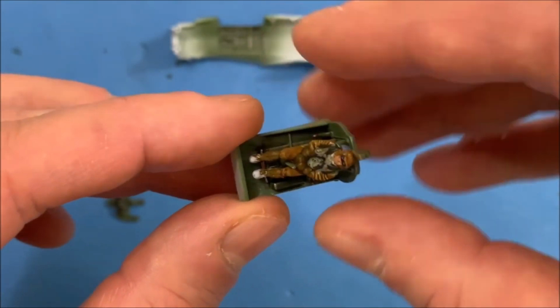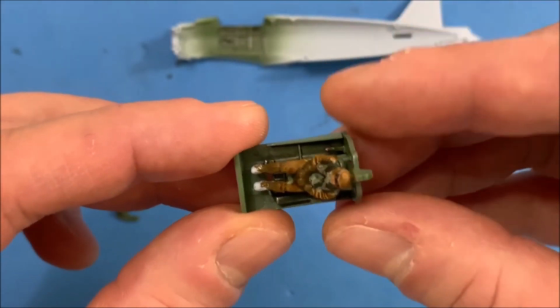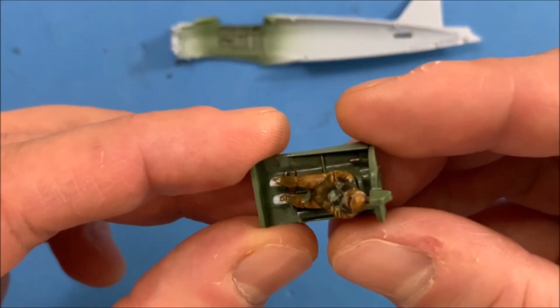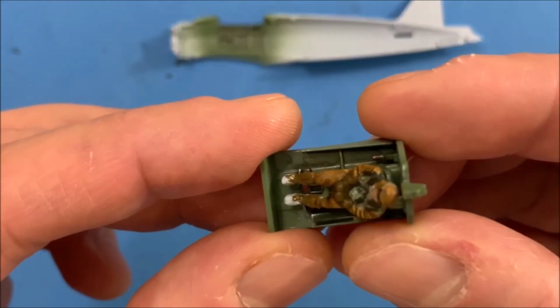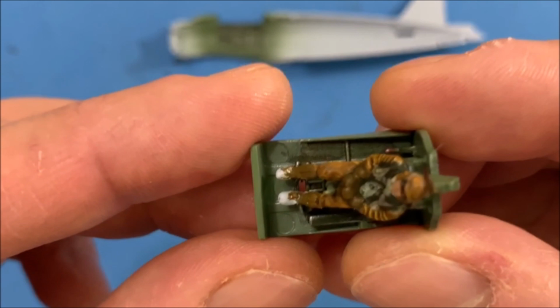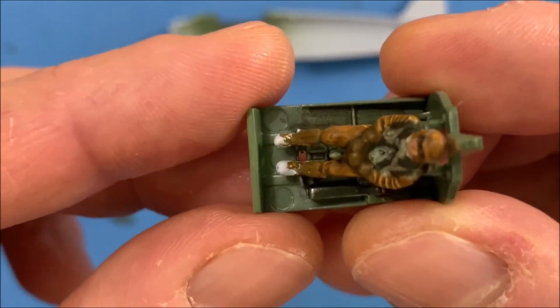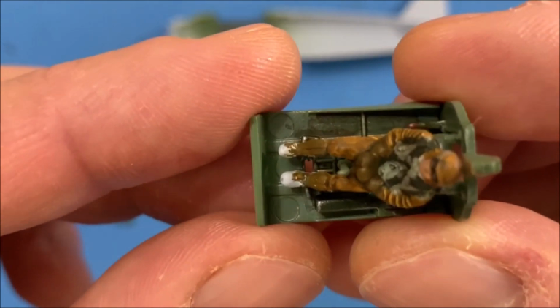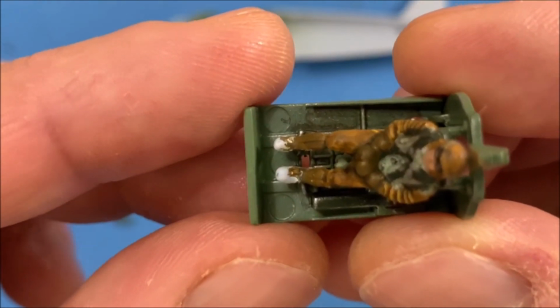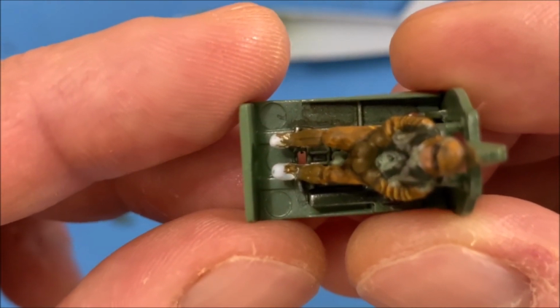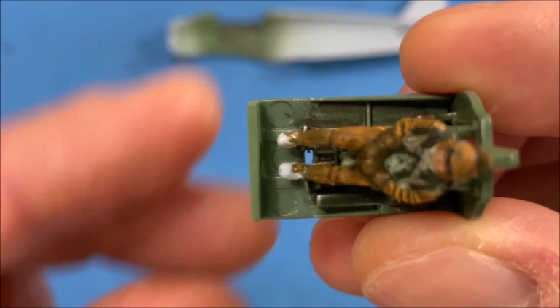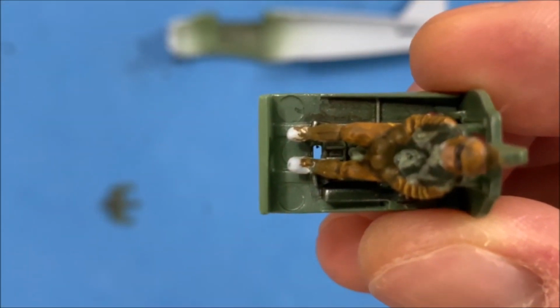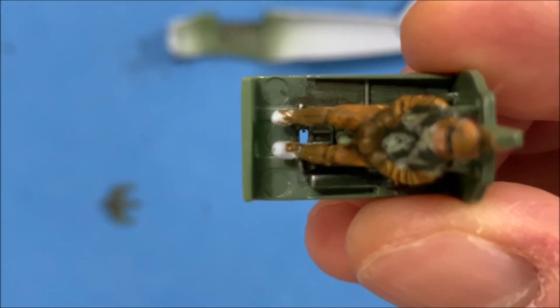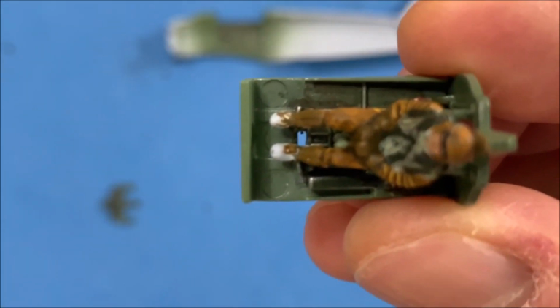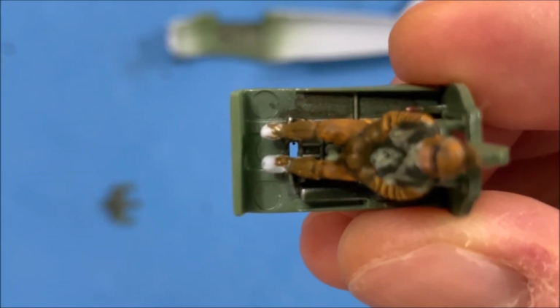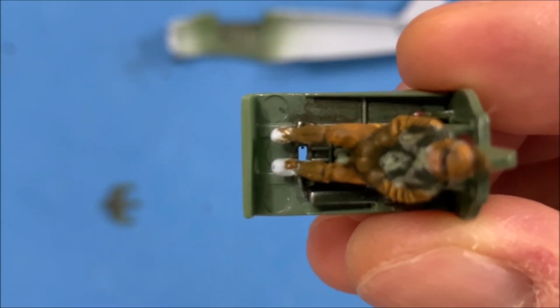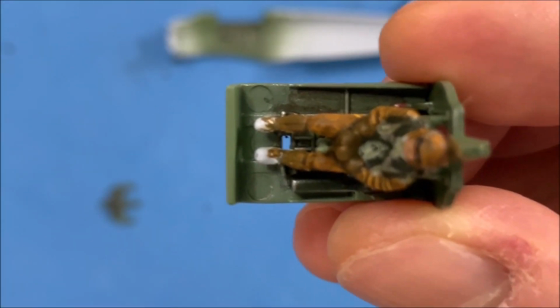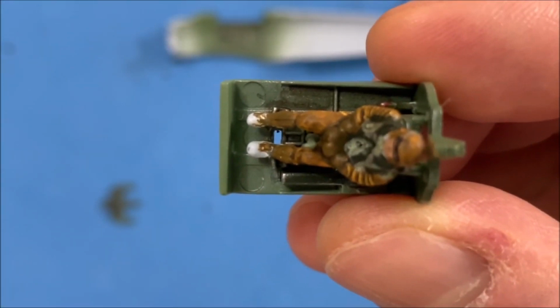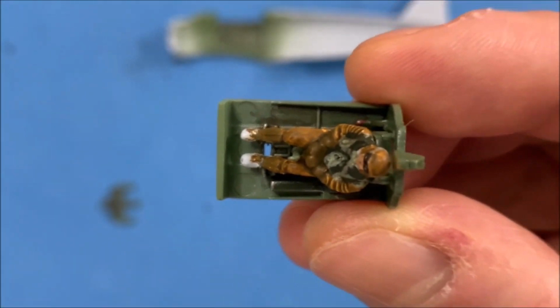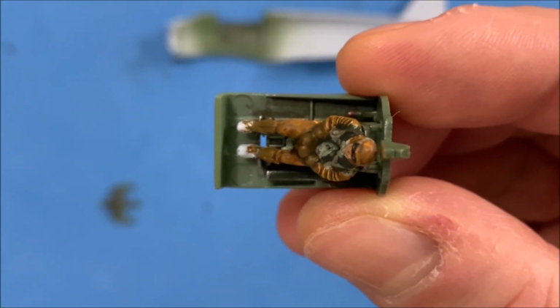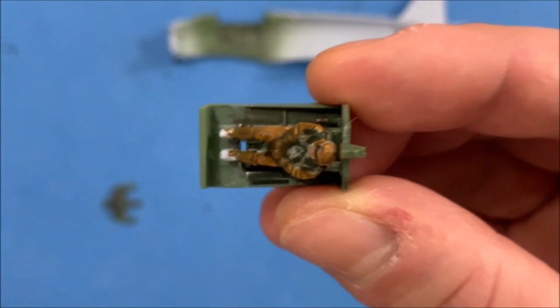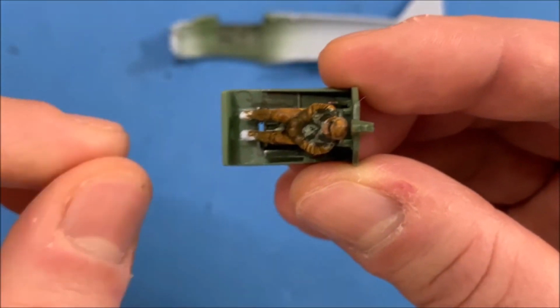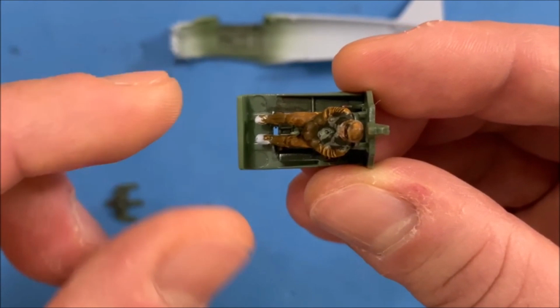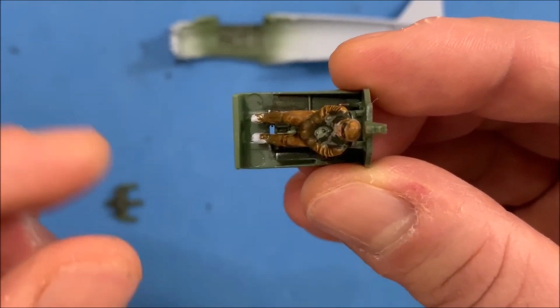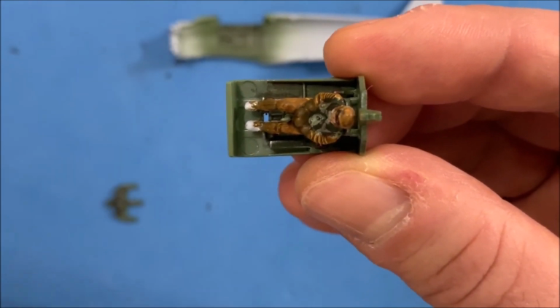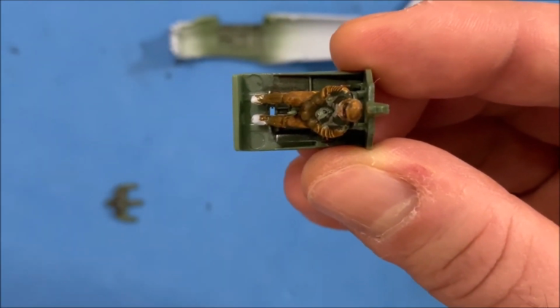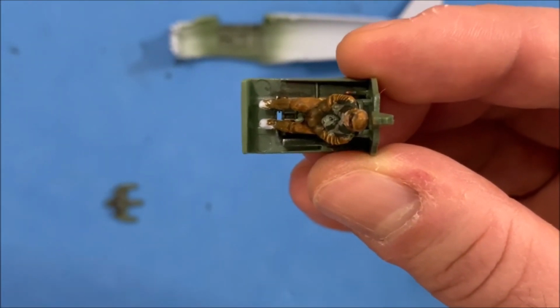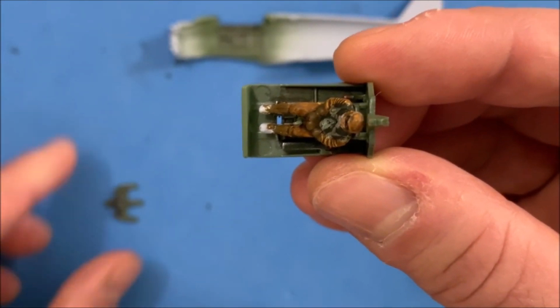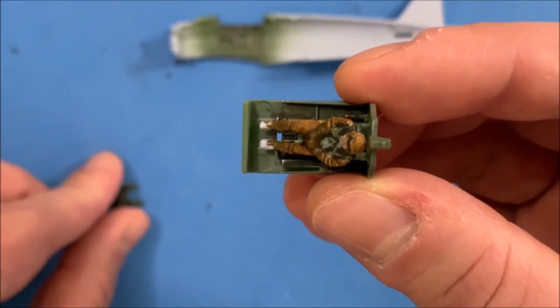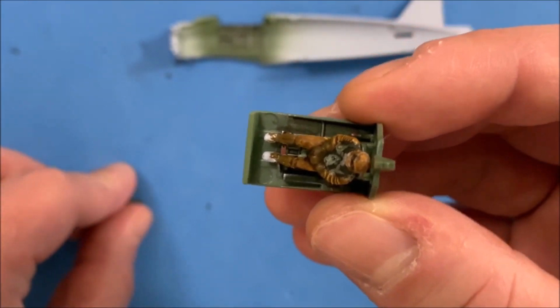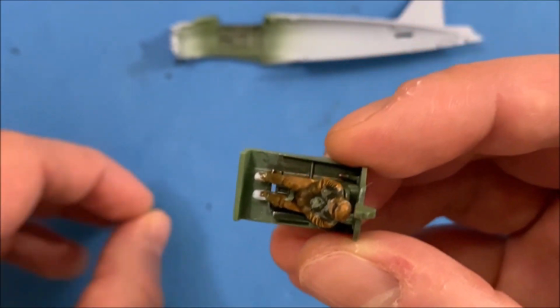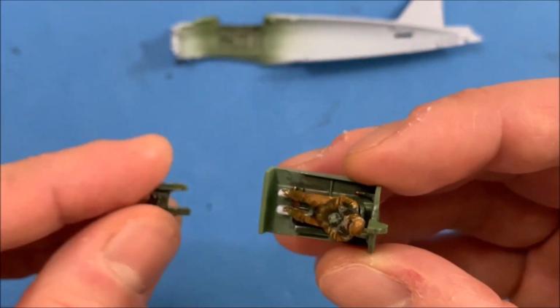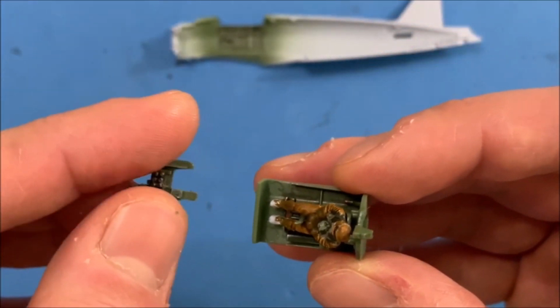And once the guy's in there, you'll see that there's not a lot of room to put the control panel on there. I kind of opened it up a little bit, so let's see if we can't get that in there now.